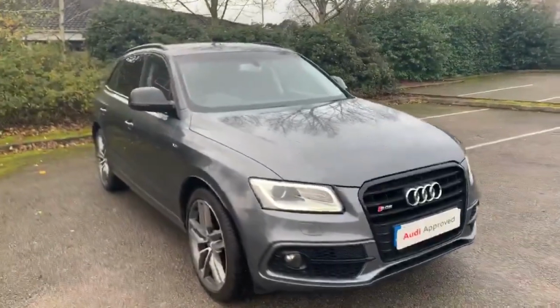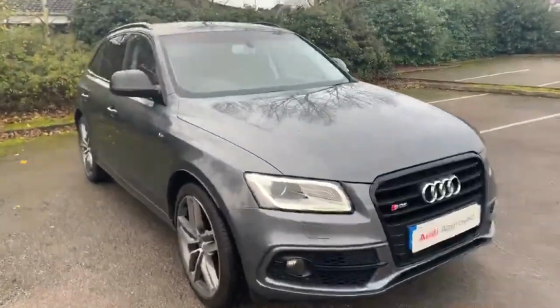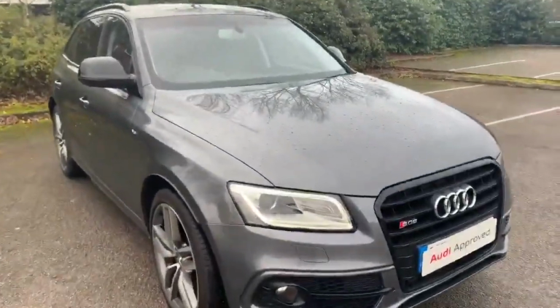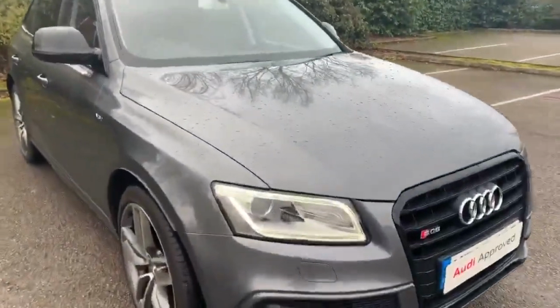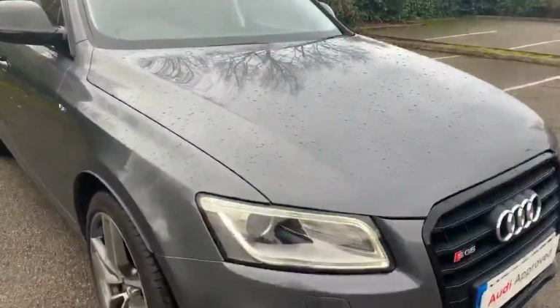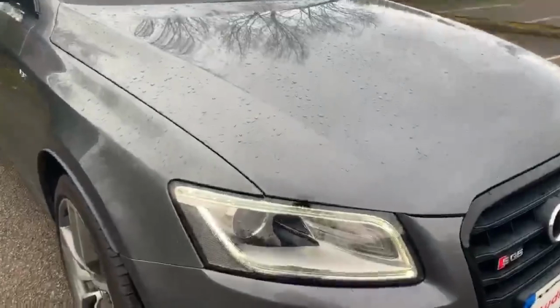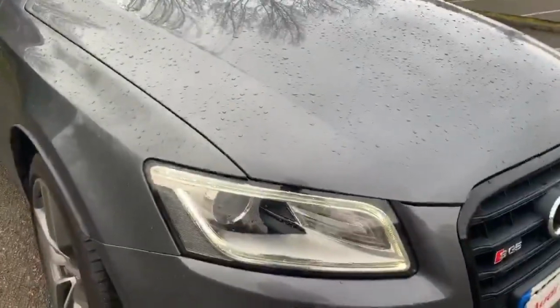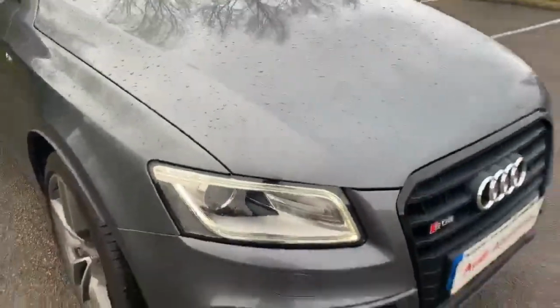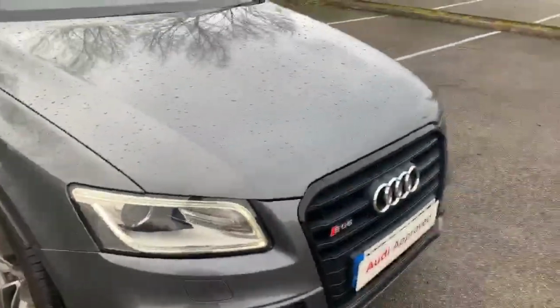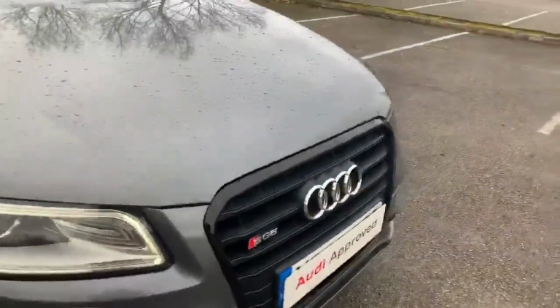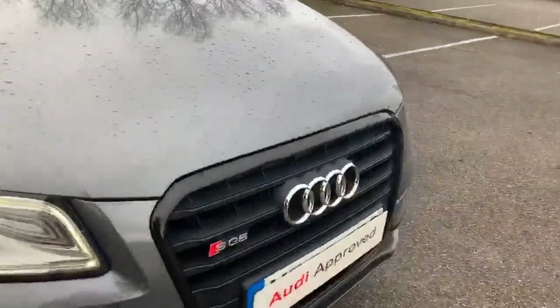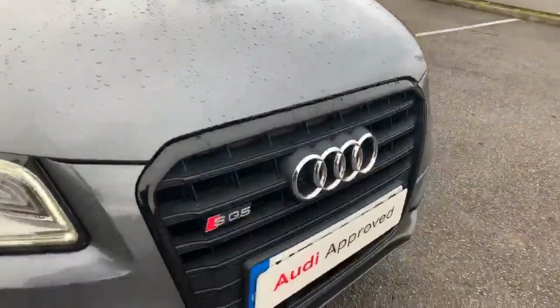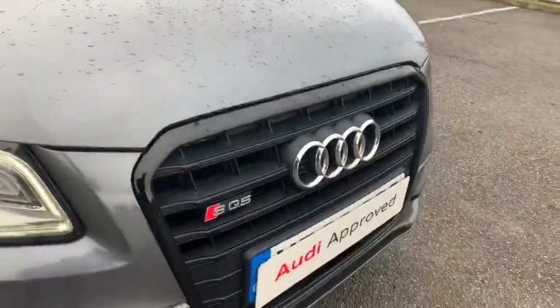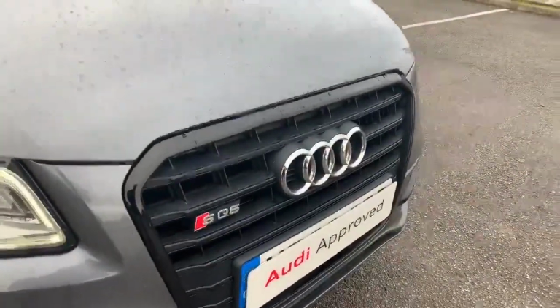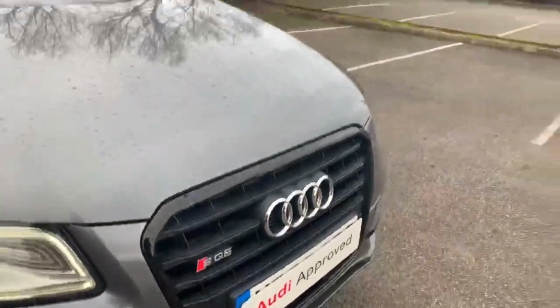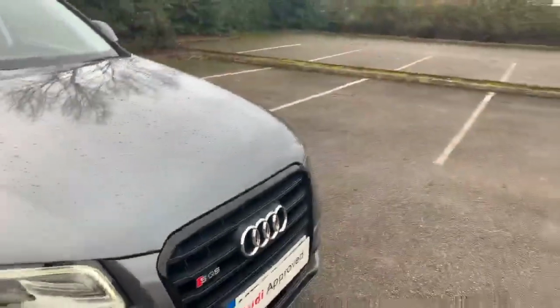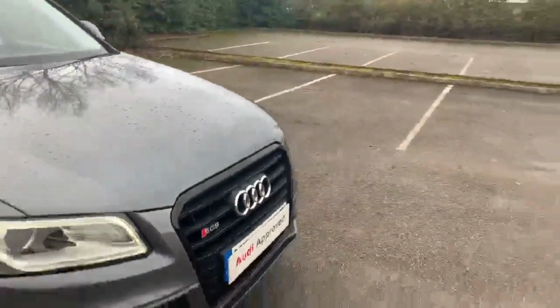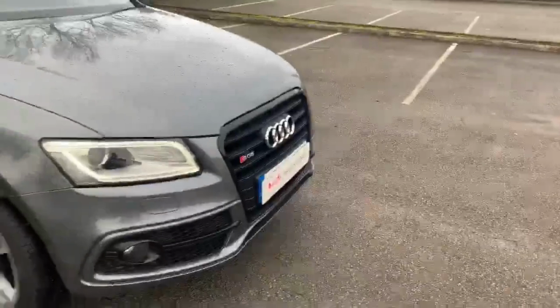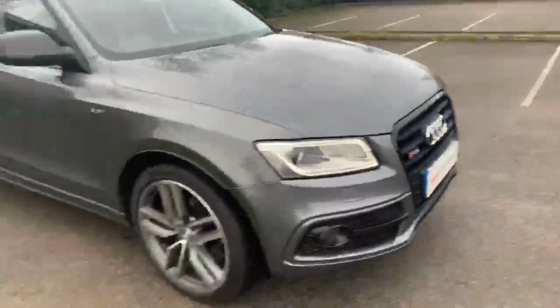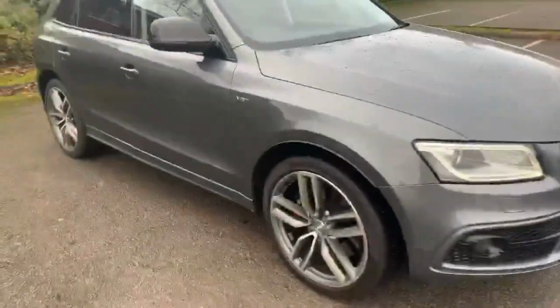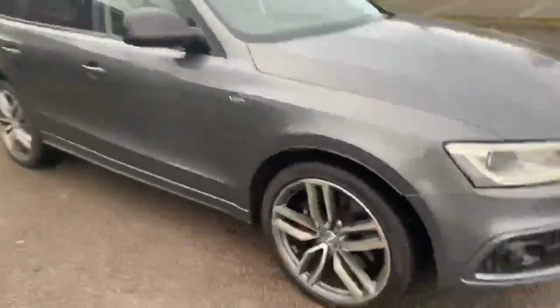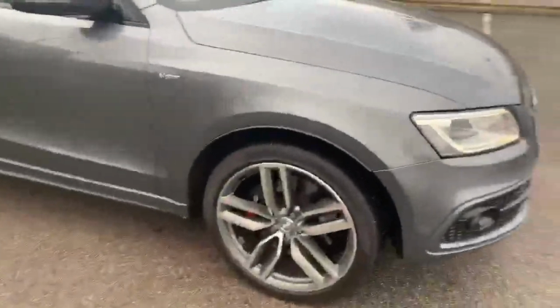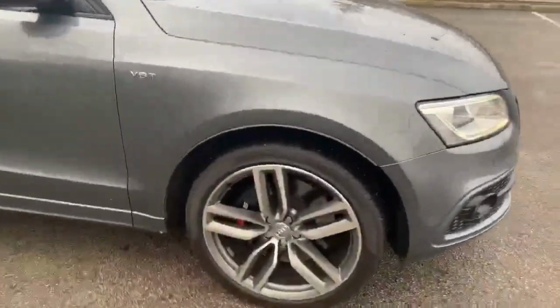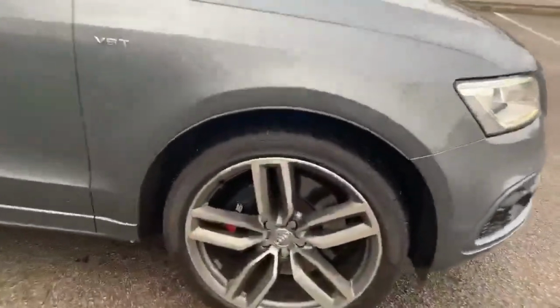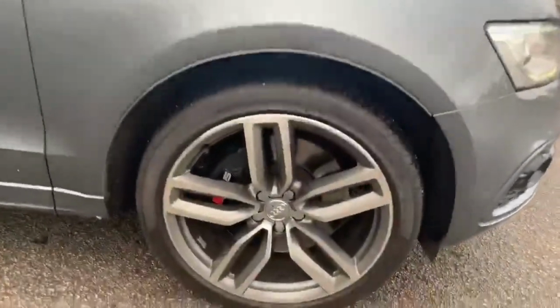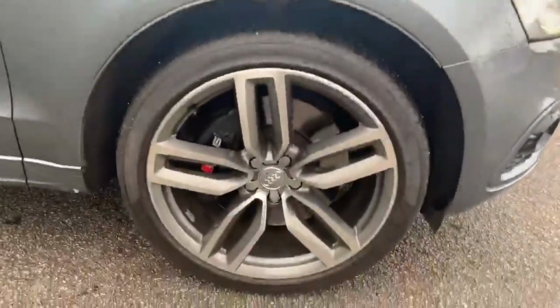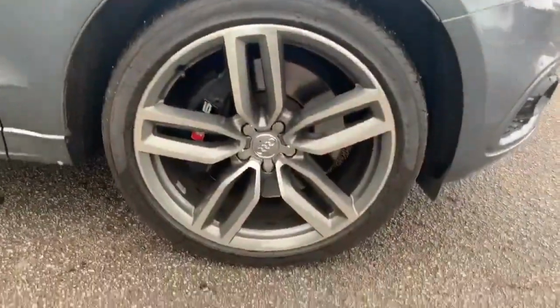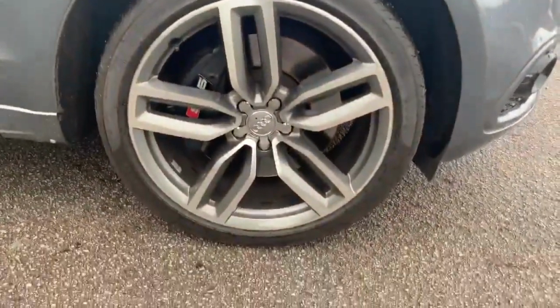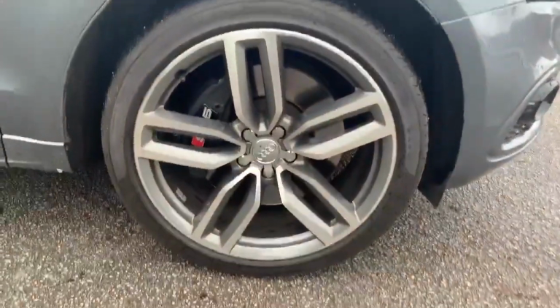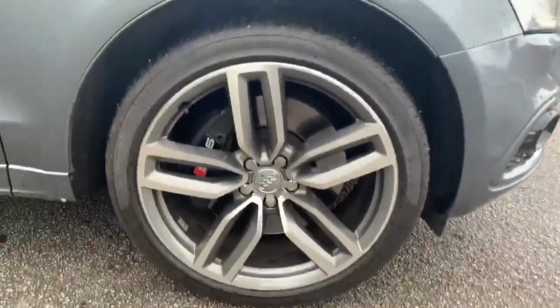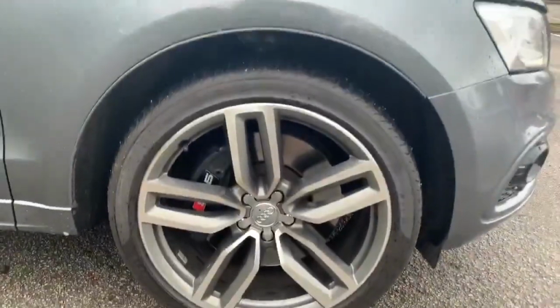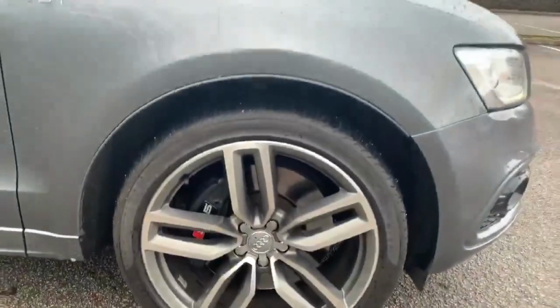At the front here we have the daytime running Audi headlights, and we also have the SQ5 badging. Moving towards the side, we have the 21 inch alloy wheels with the SQ5 brake calipers painted in black.